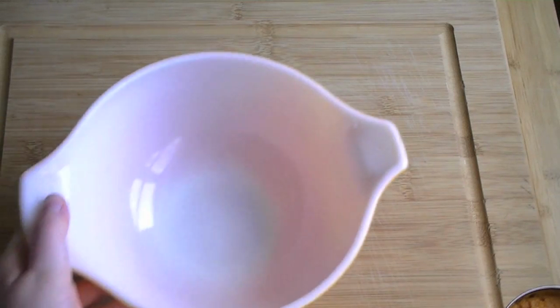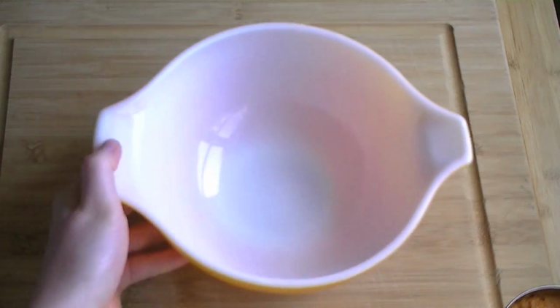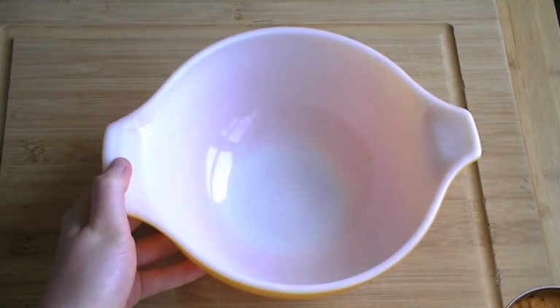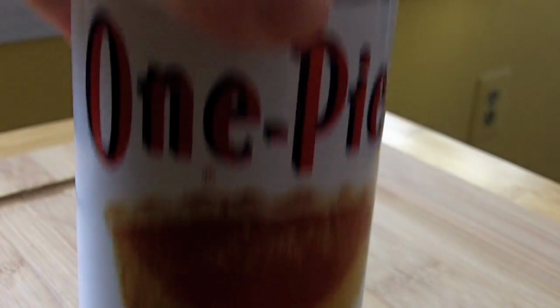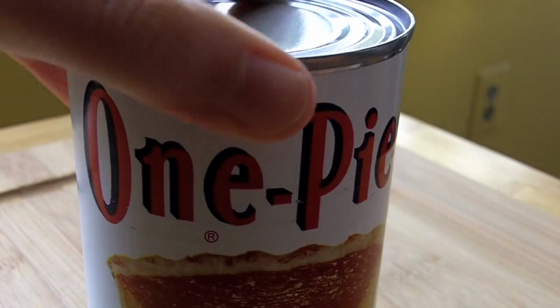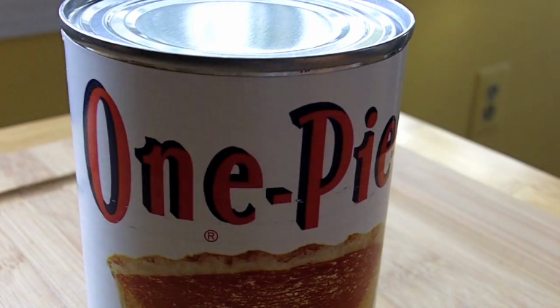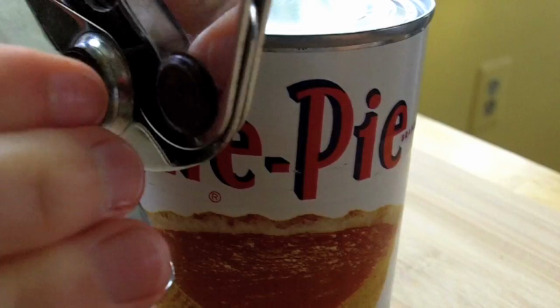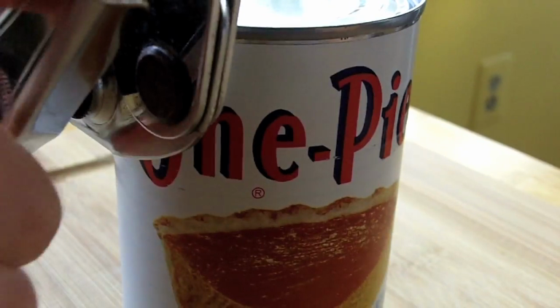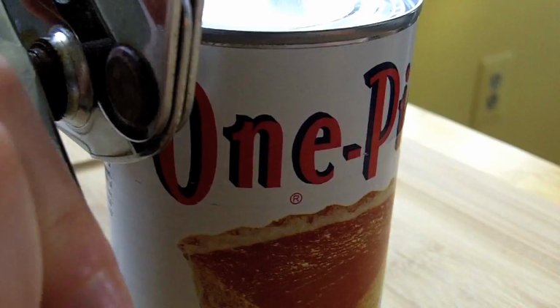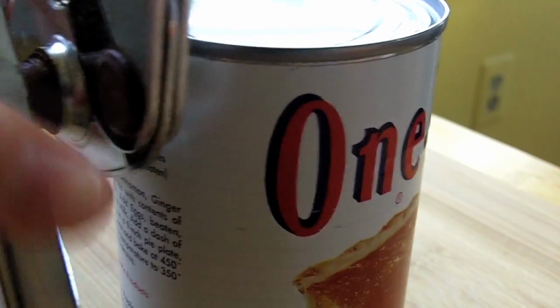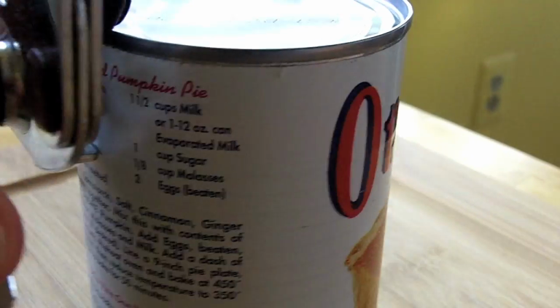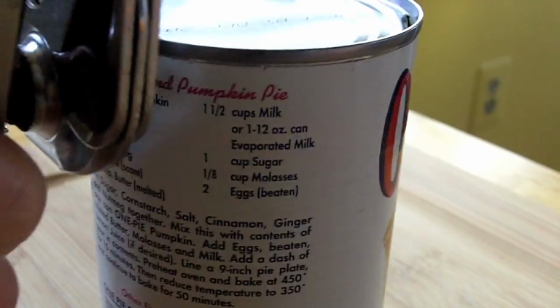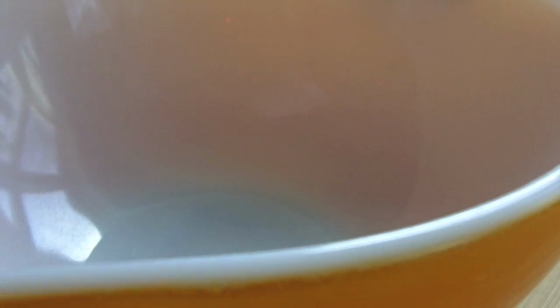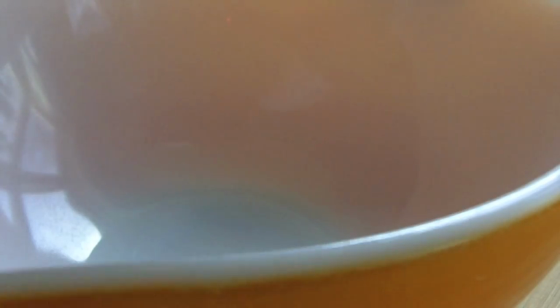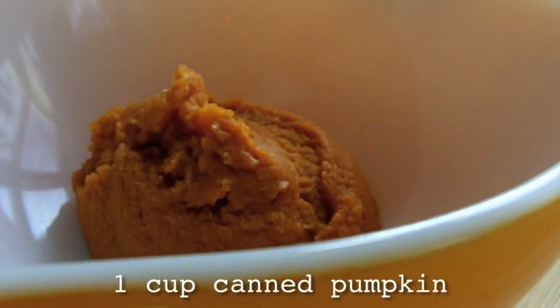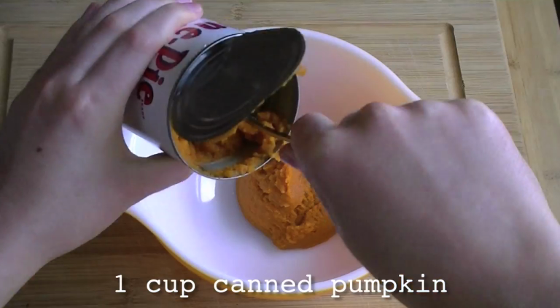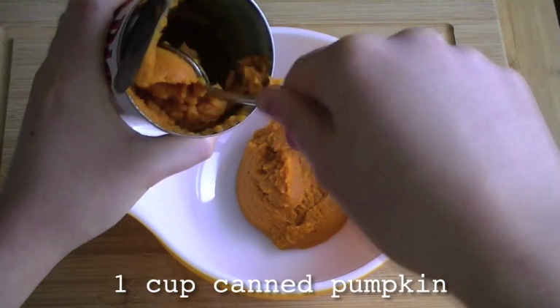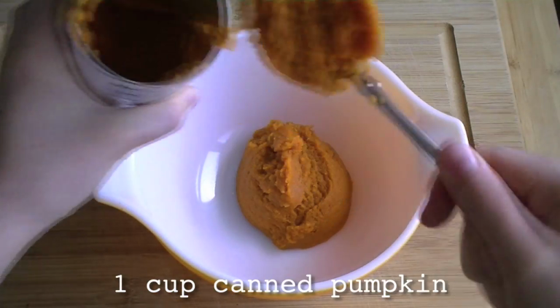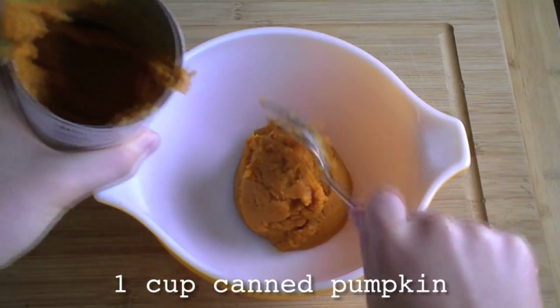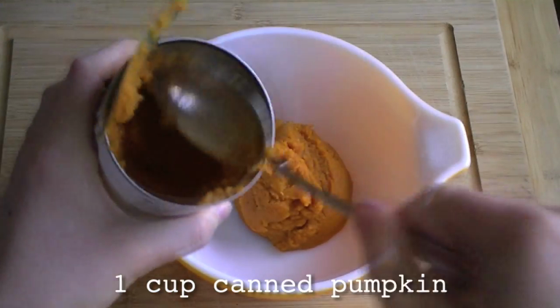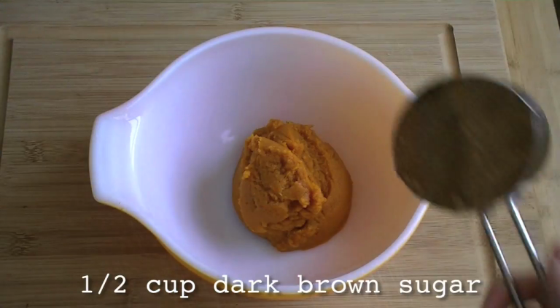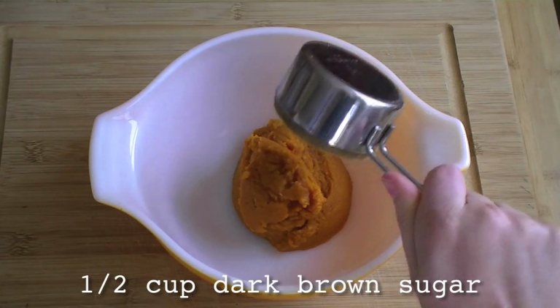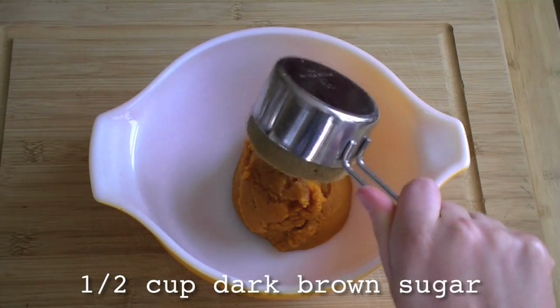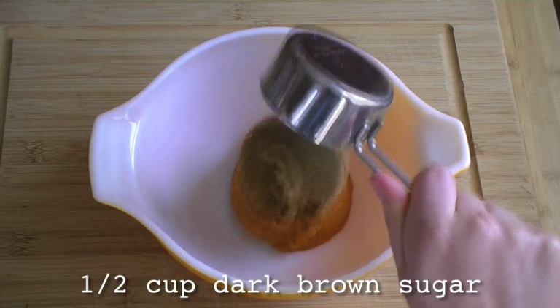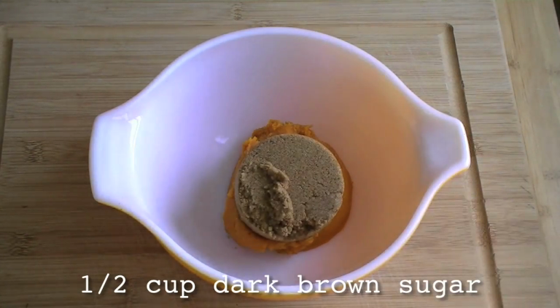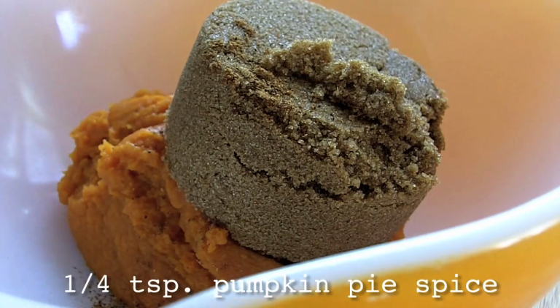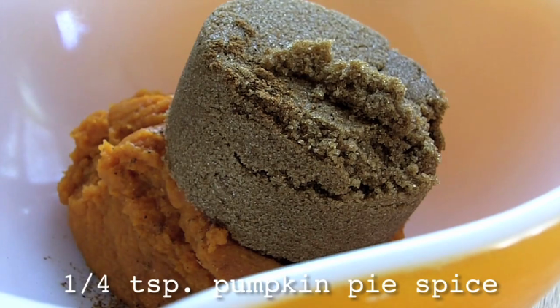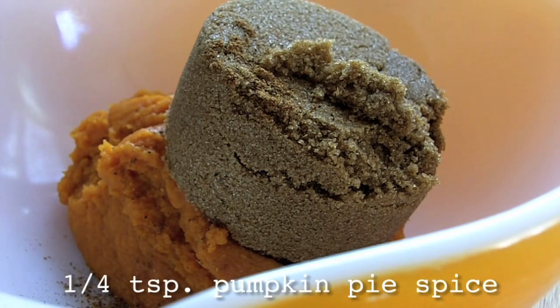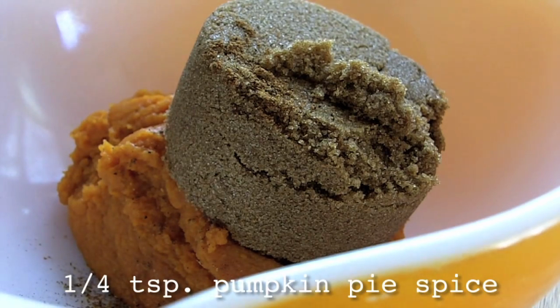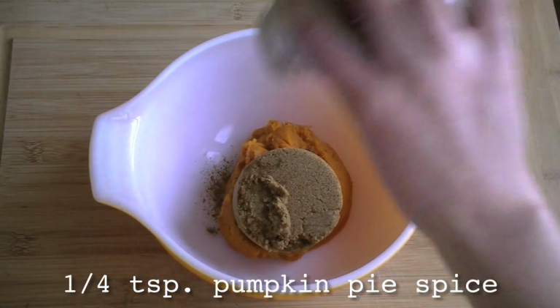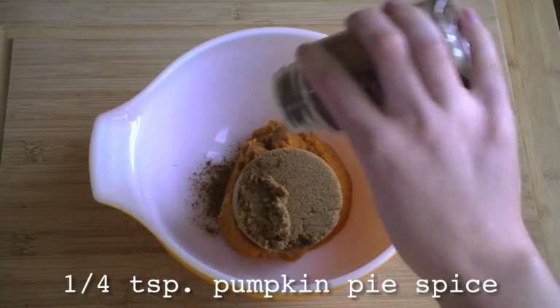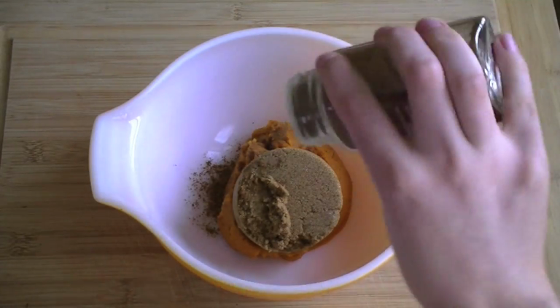Coming up next, fresh pumpkin pasties. How are those fresh? That's canned pumpkin. Shut up. Mix up a cup of canned pumpkin with half a cup of dark brown sugar and a quarter teaspoon of pumpkin pie spice.